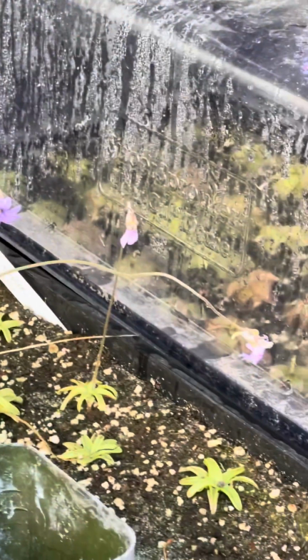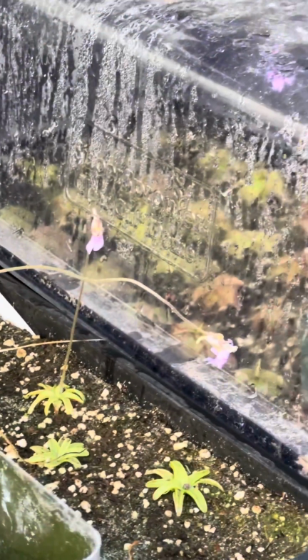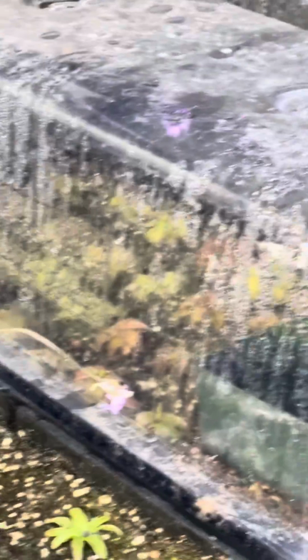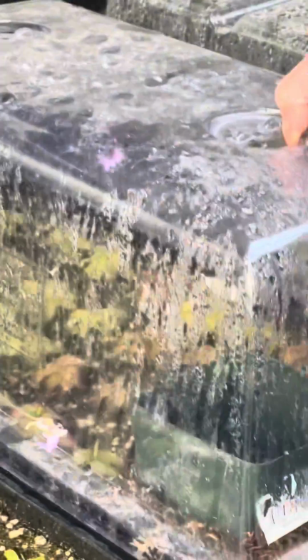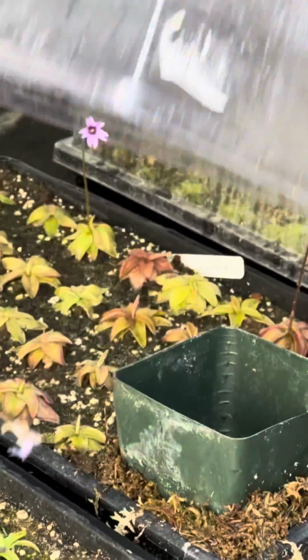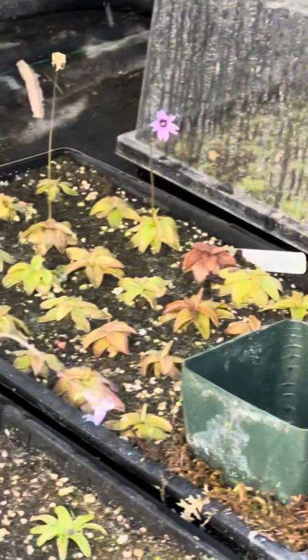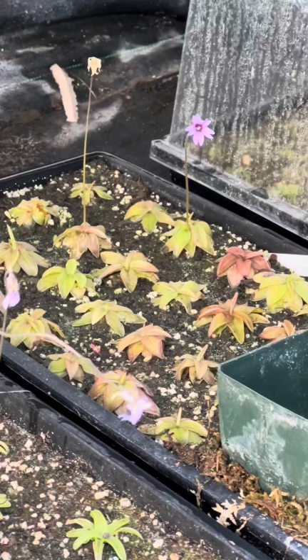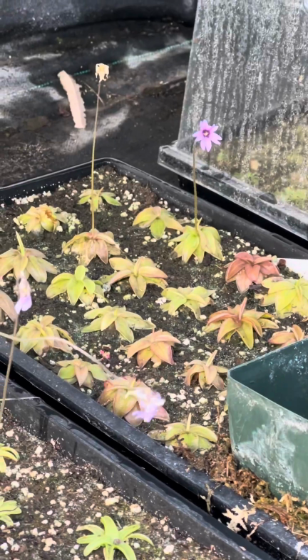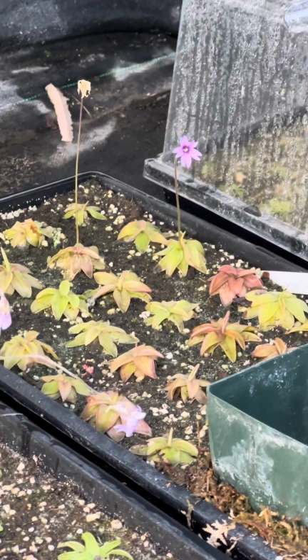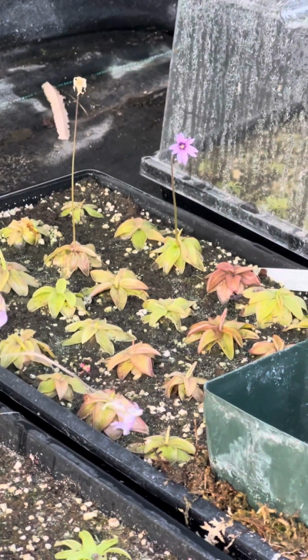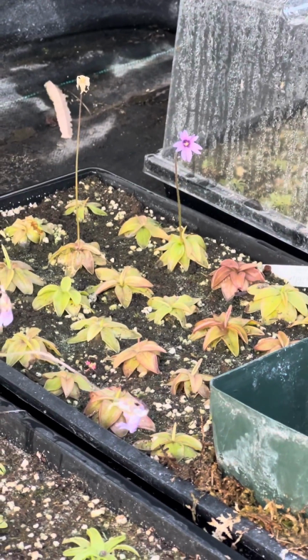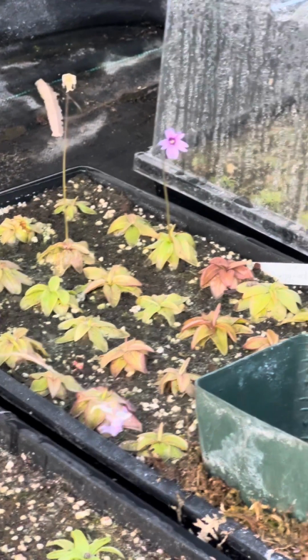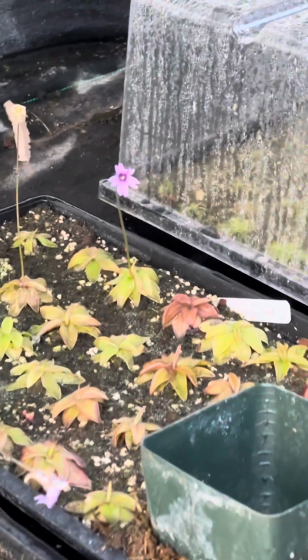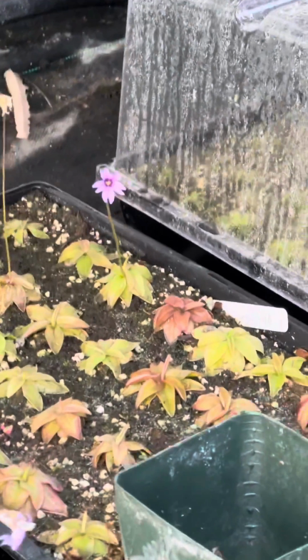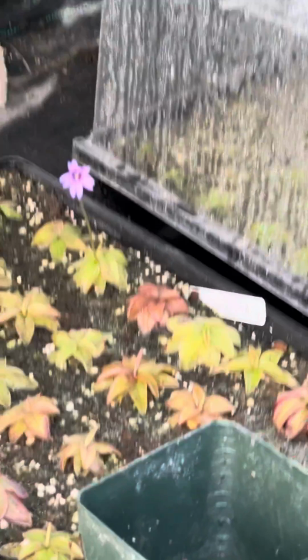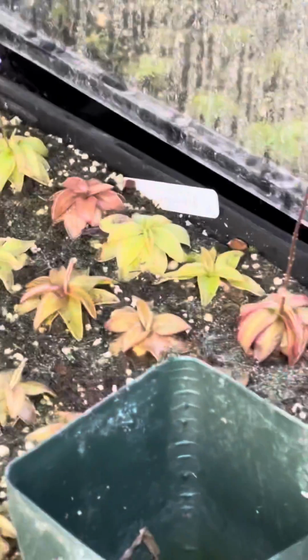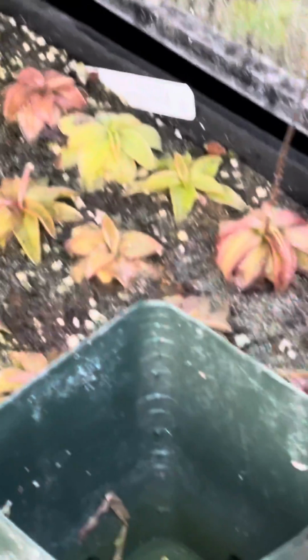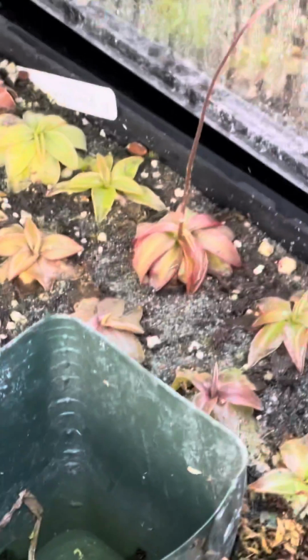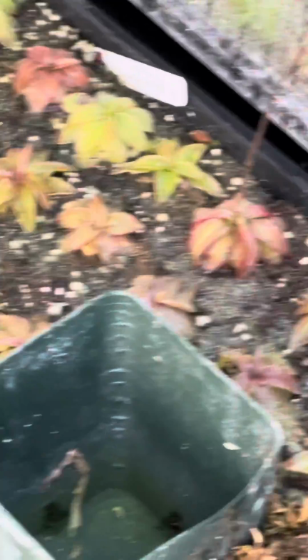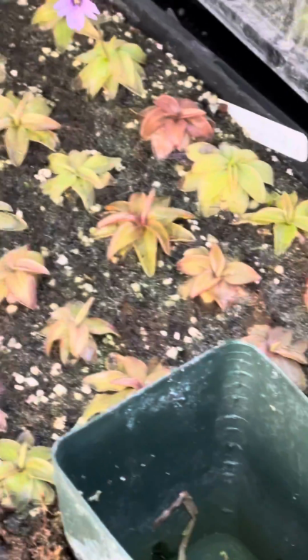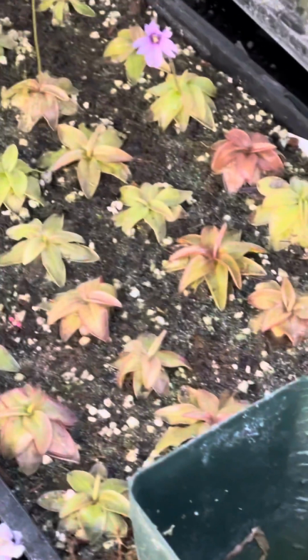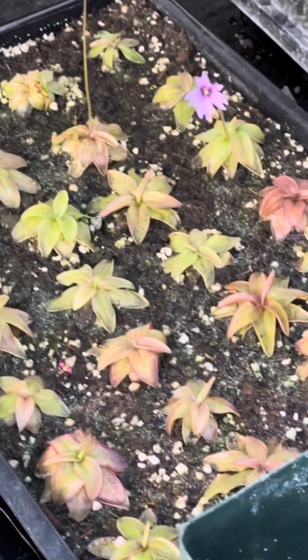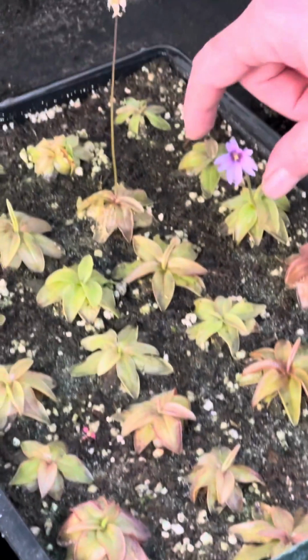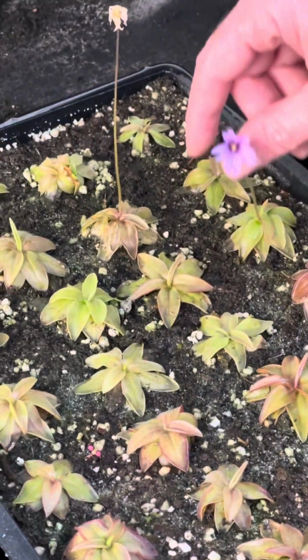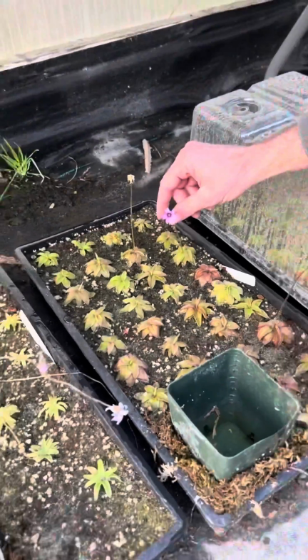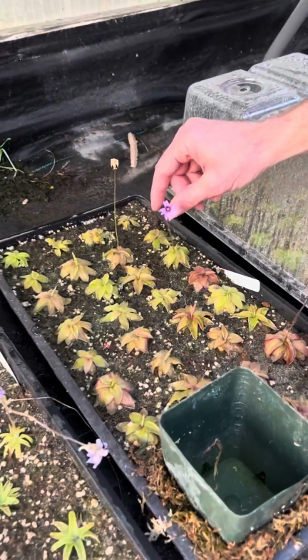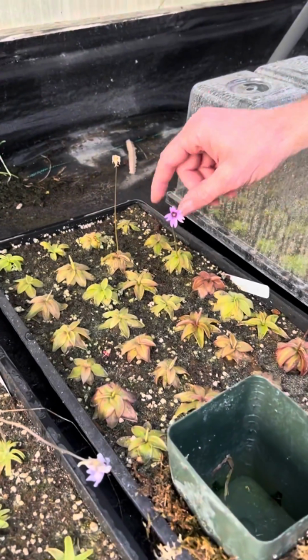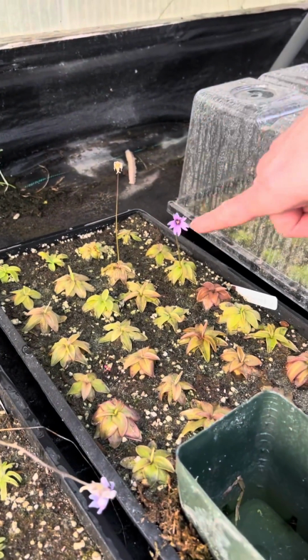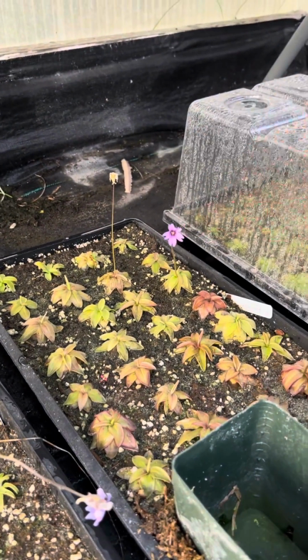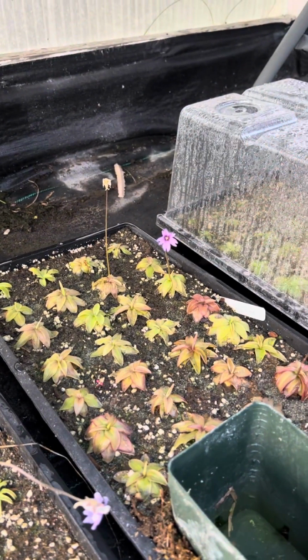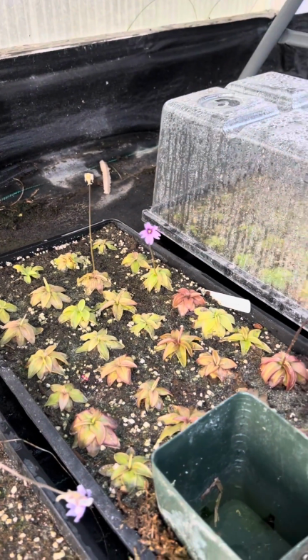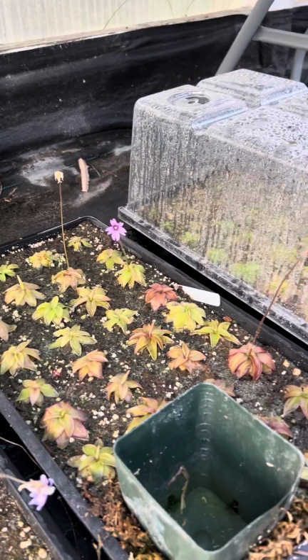Next door, I have pinguicula planifolia. This one has red rosettes often, especially when grown in super intense light. And light purple to dark purple flowers, with a little yellow pollen guy in there too.